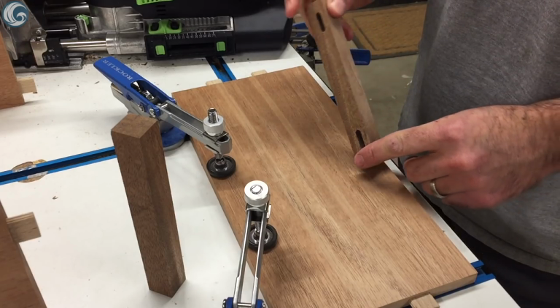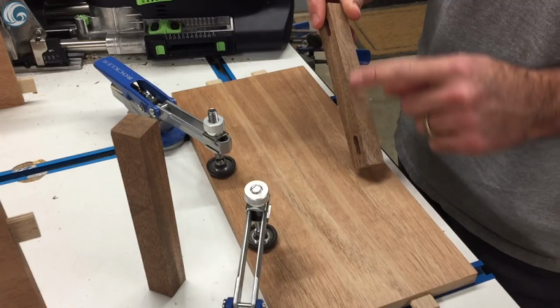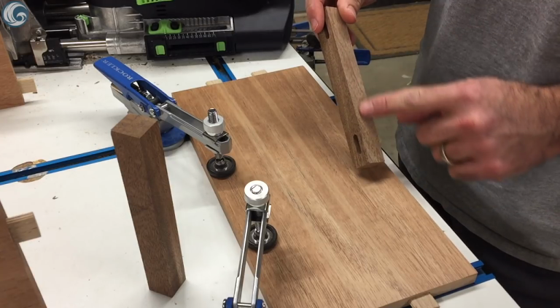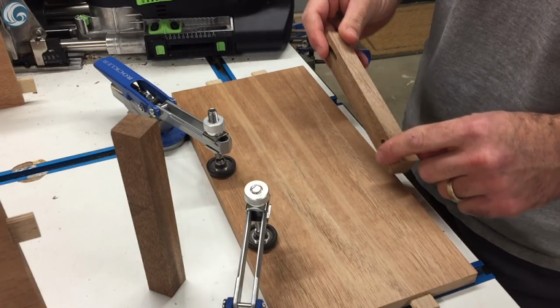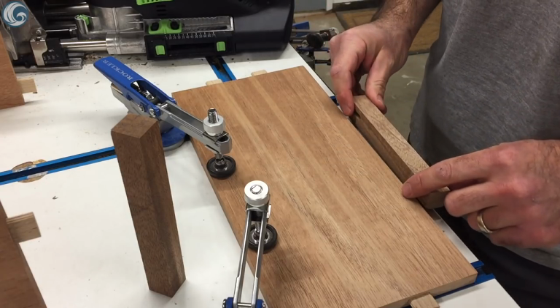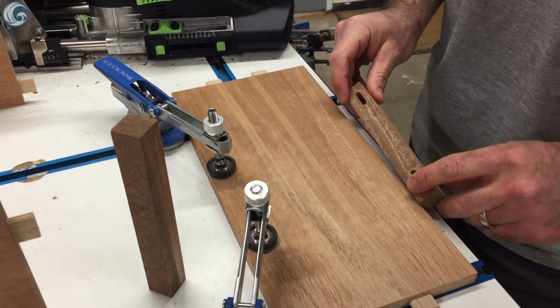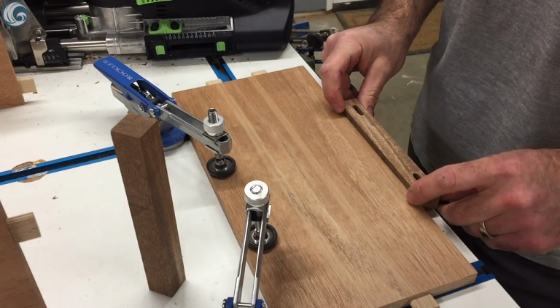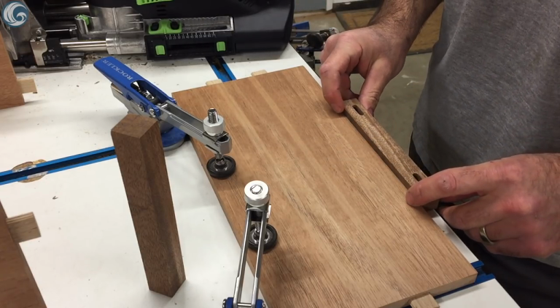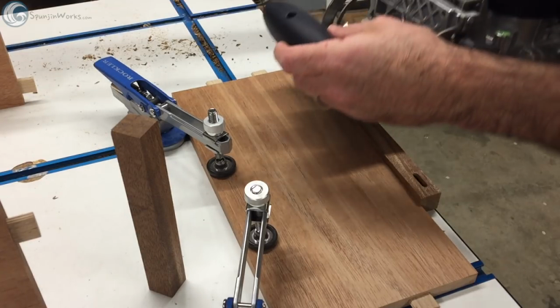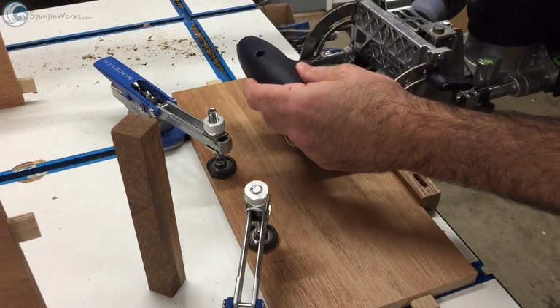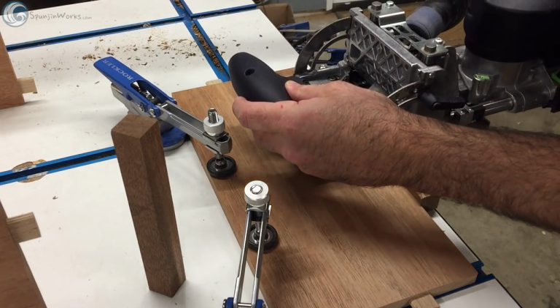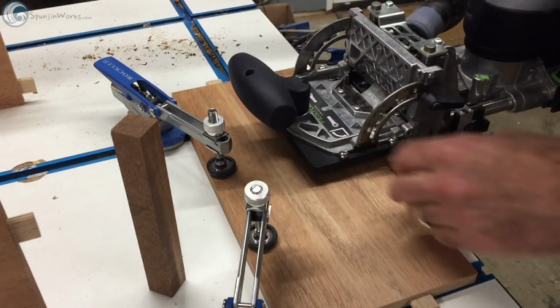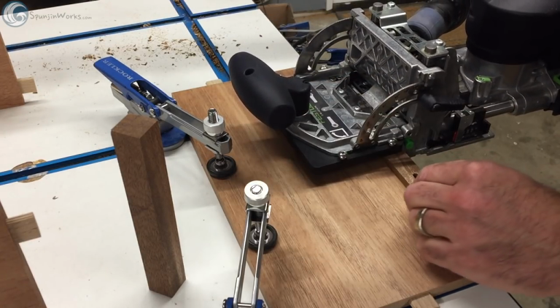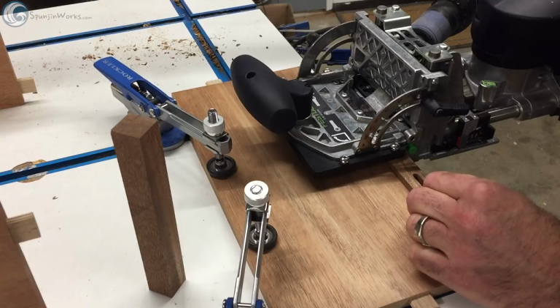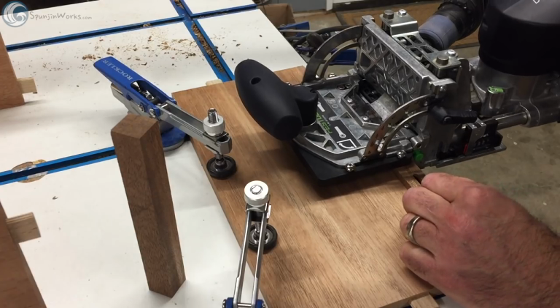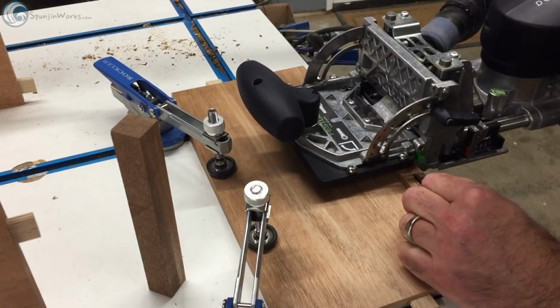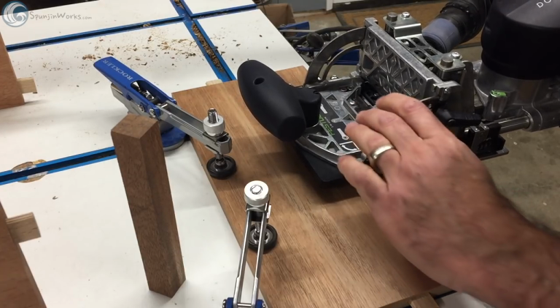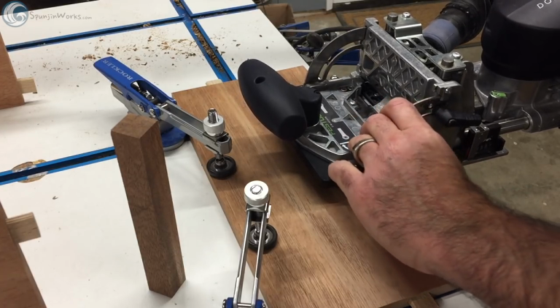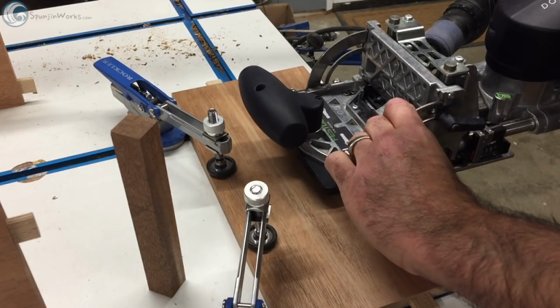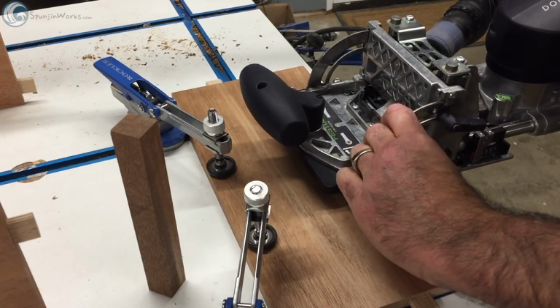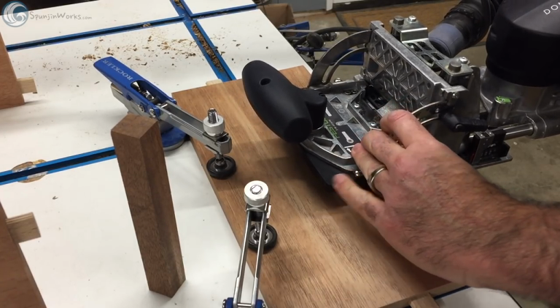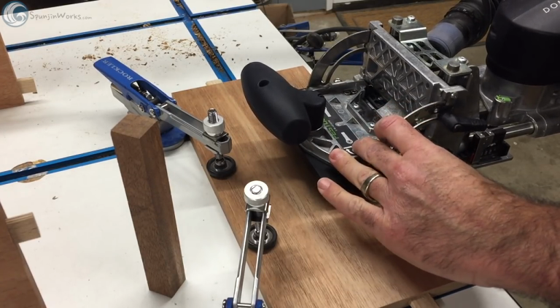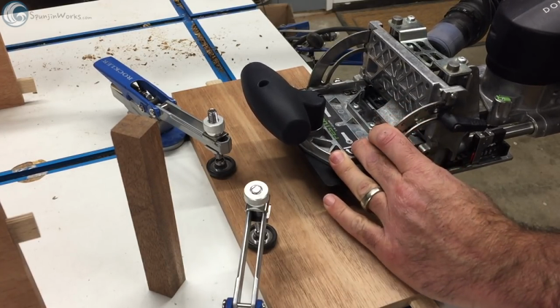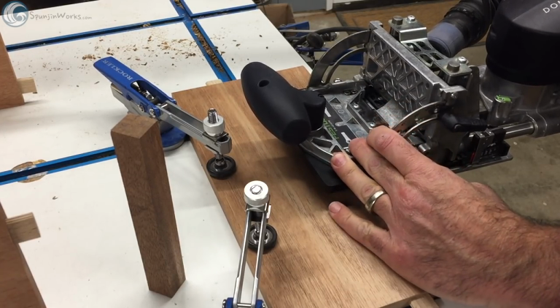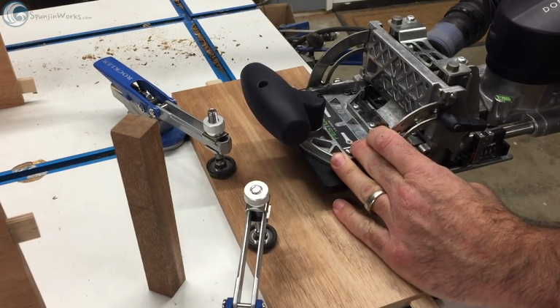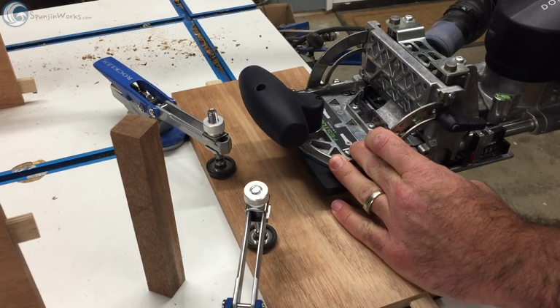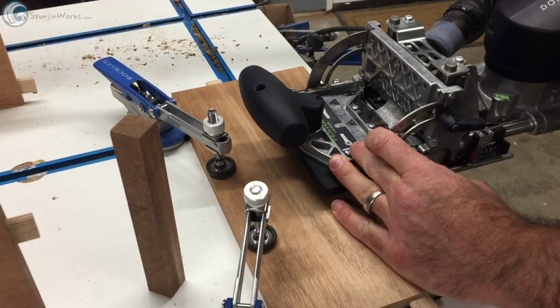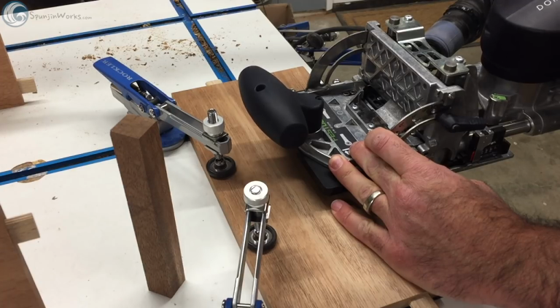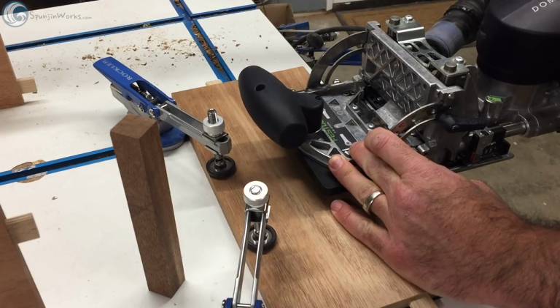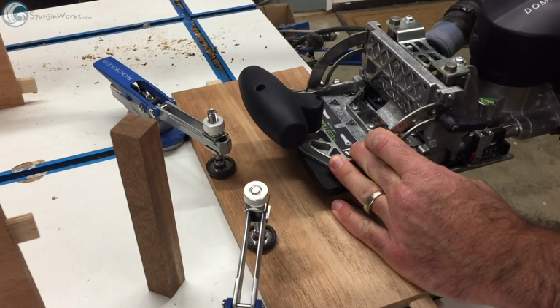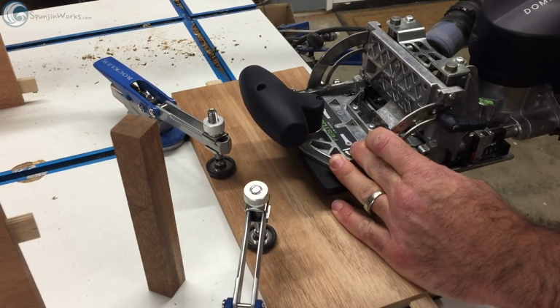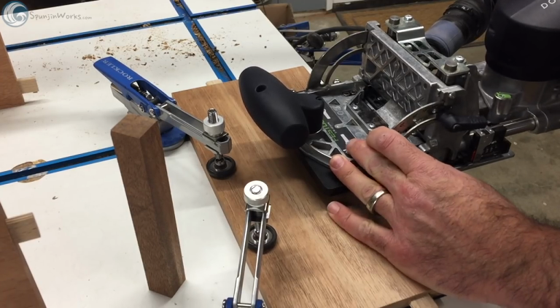The sides of the base are joined to the legs using floating tenons. The legs are relatively thin, so I spaced the mortises so the tenons don't interfere with each other. The domino makes quick work of the joinery.